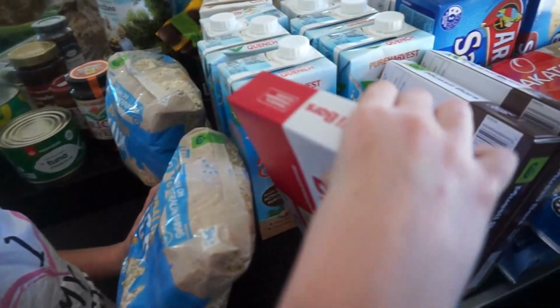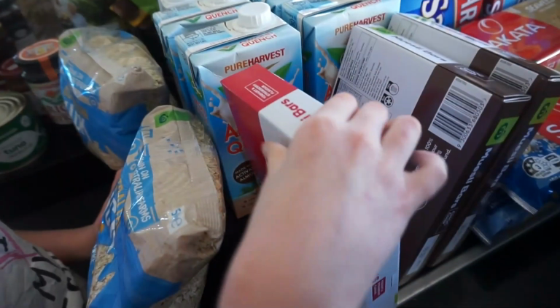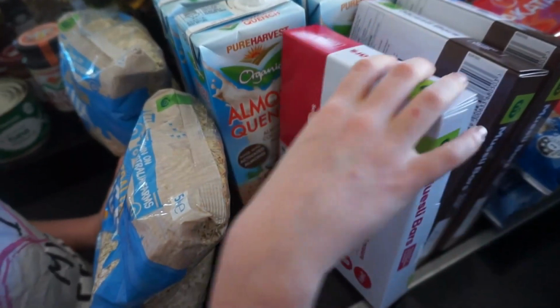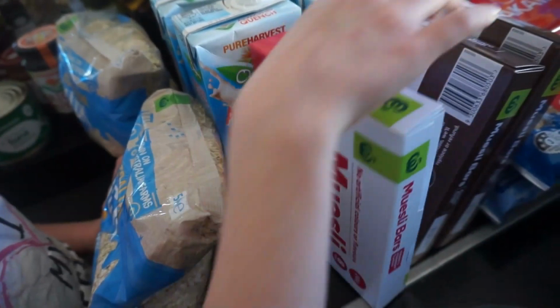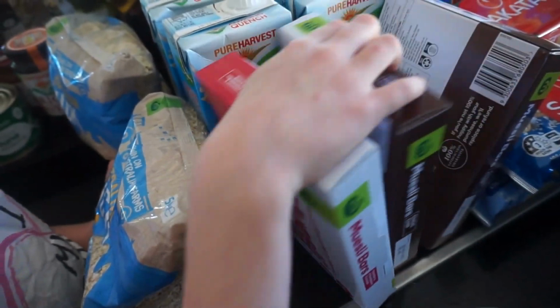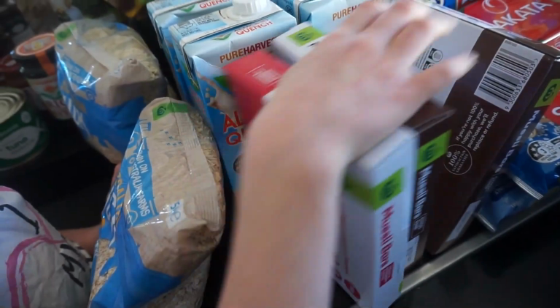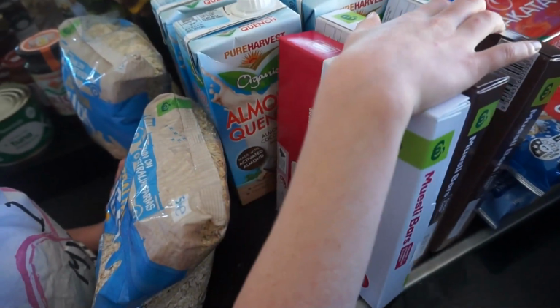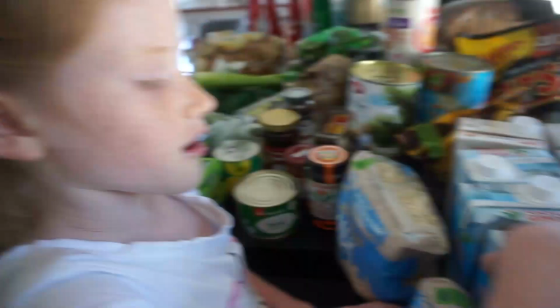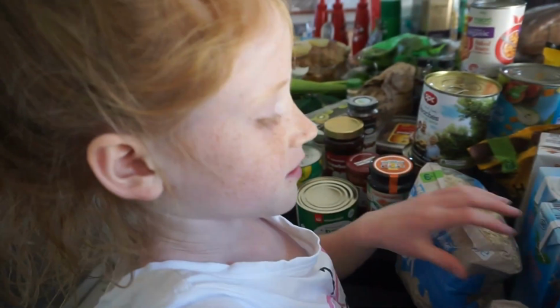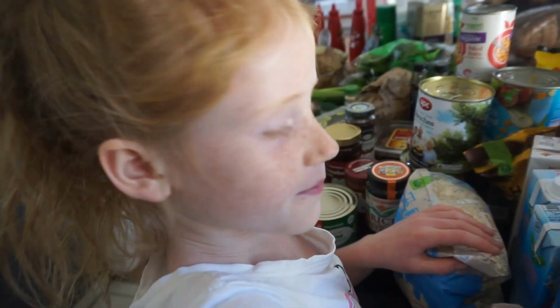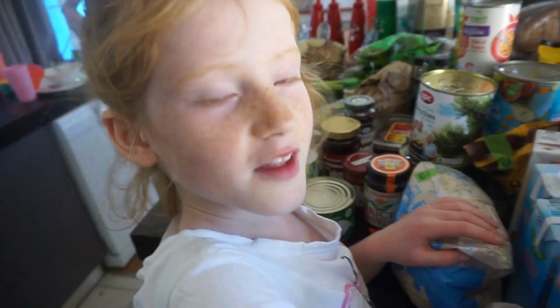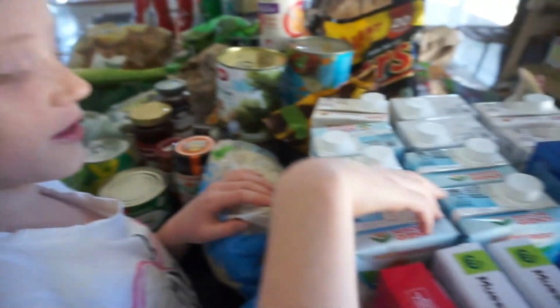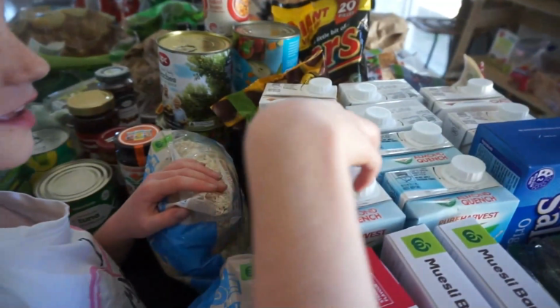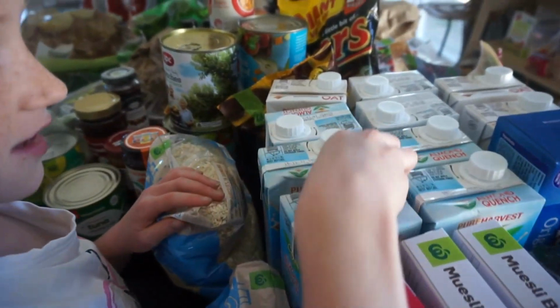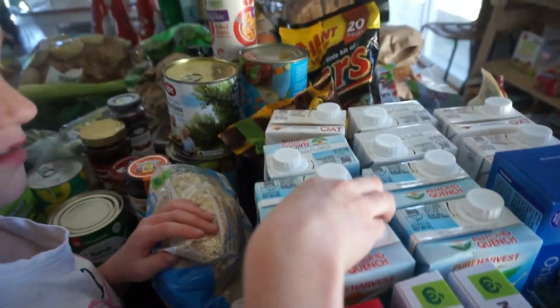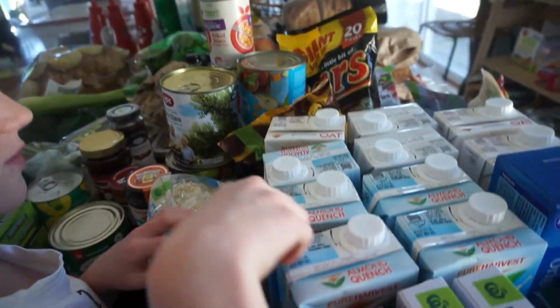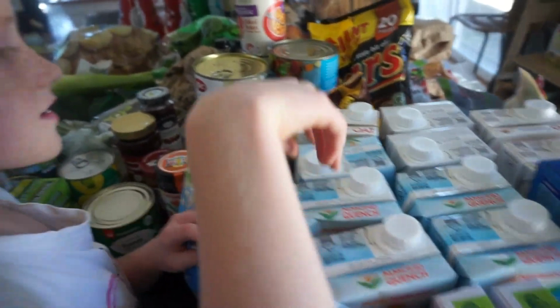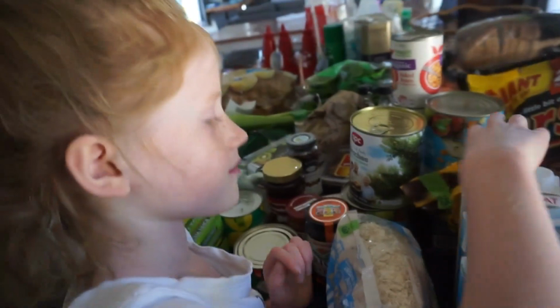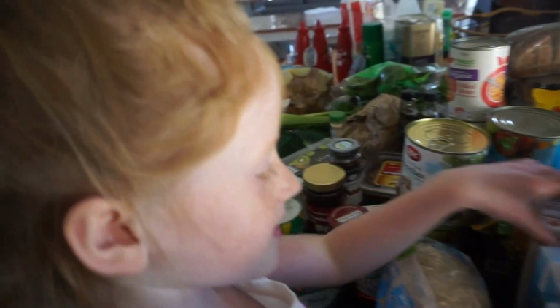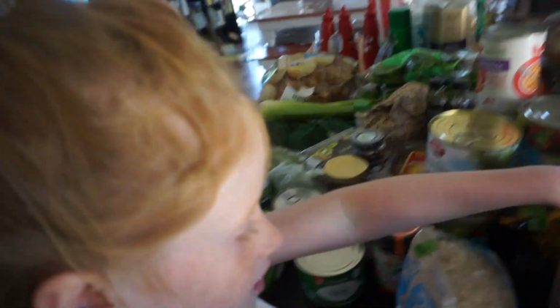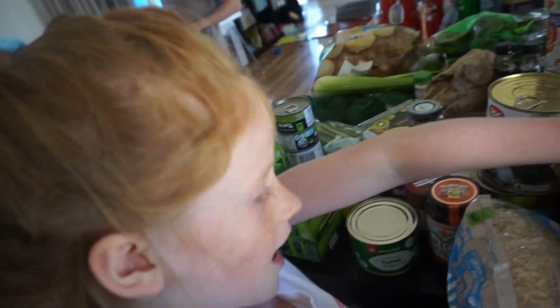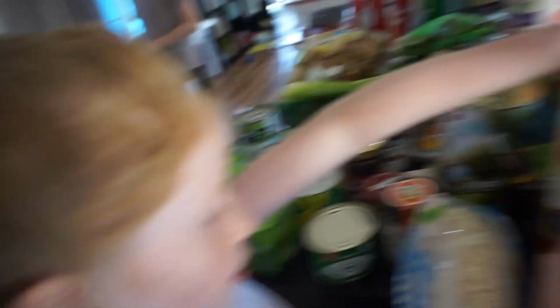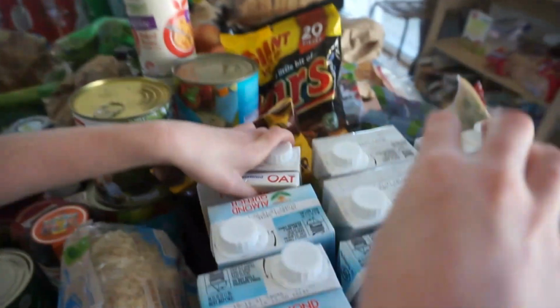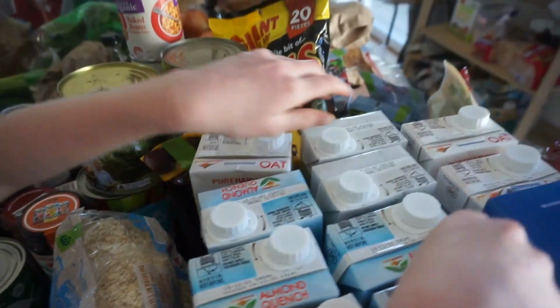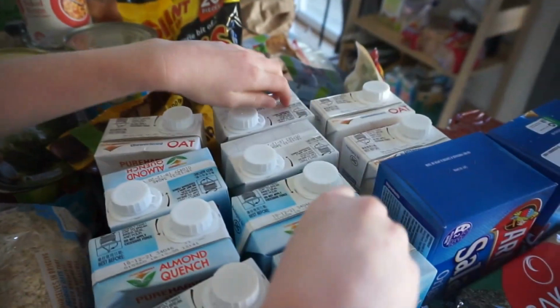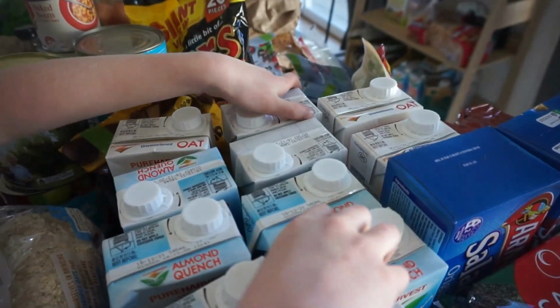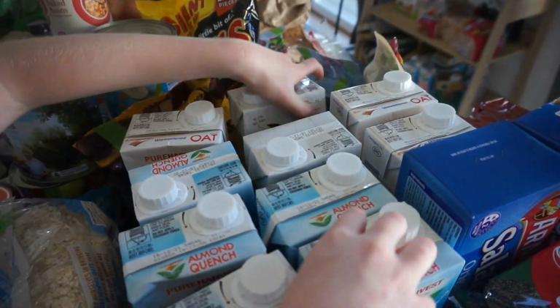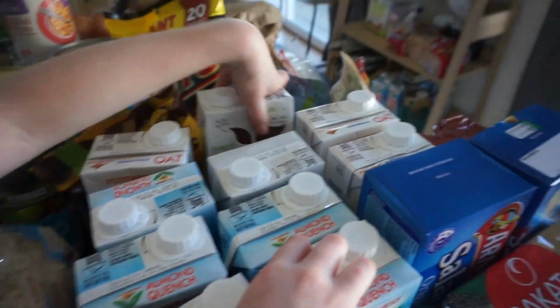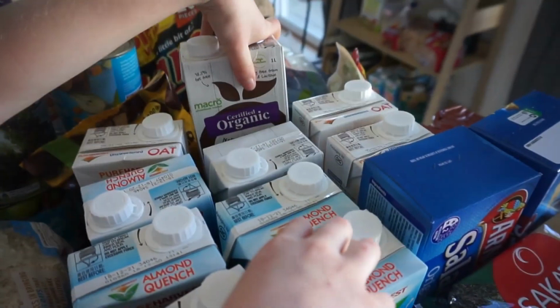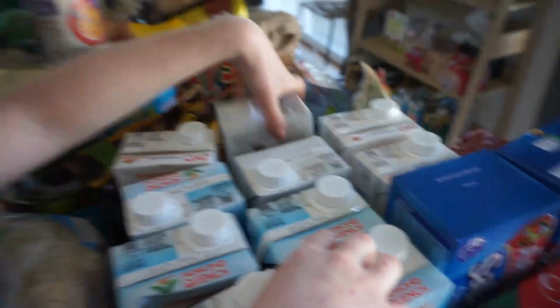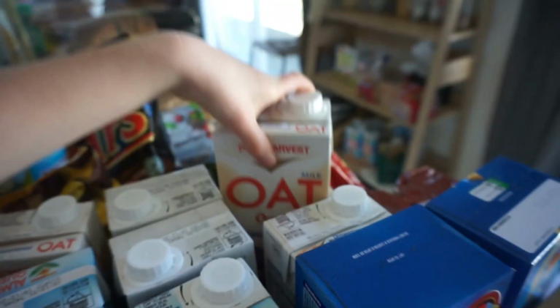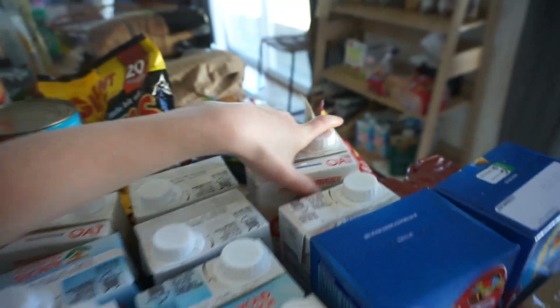Francis just stole some. And more muesli. We've got some almond plant milk, and oat milk, and rice milk, and more oat milk.